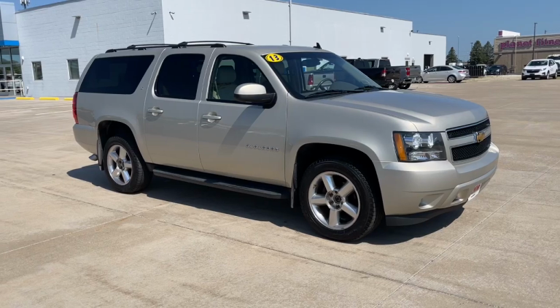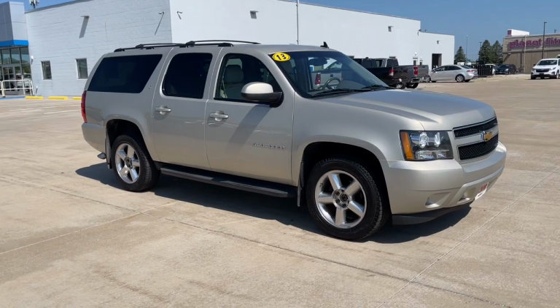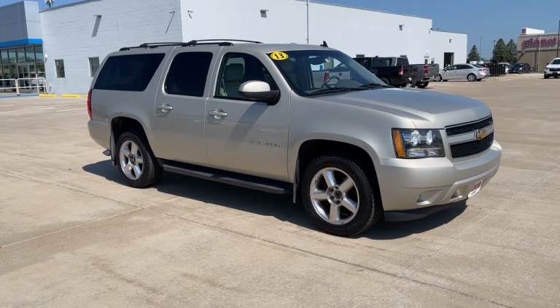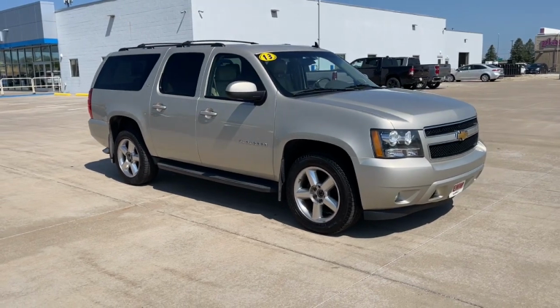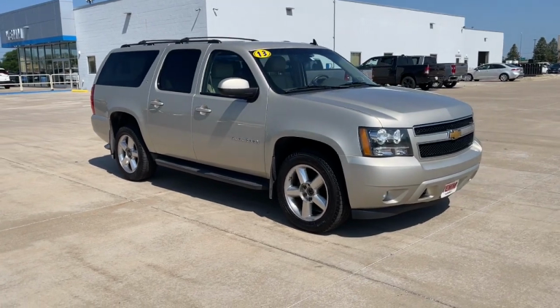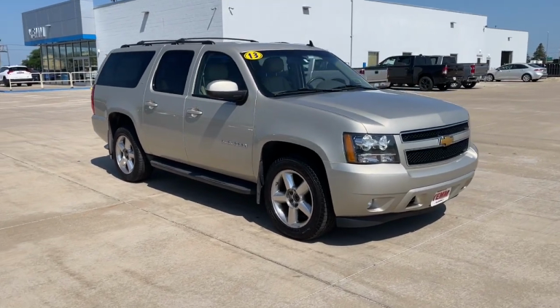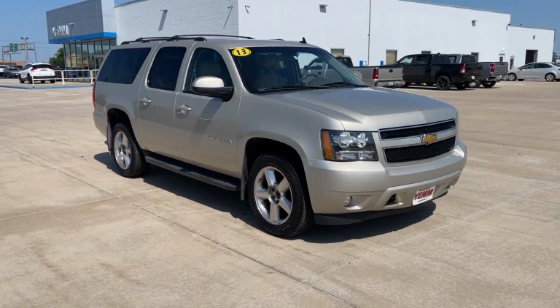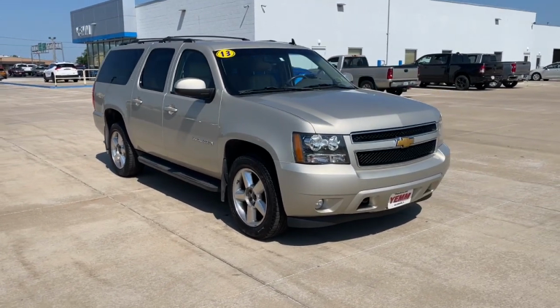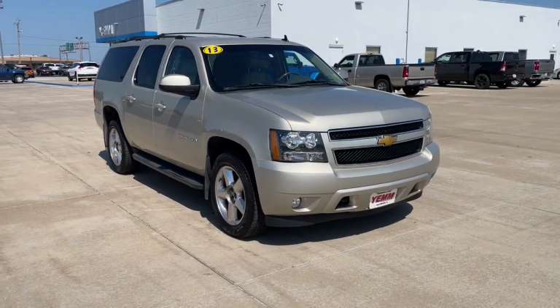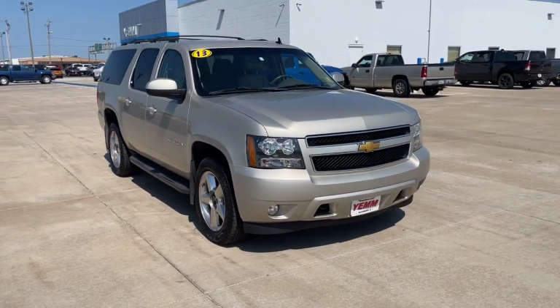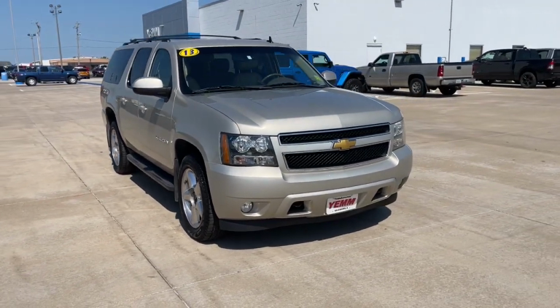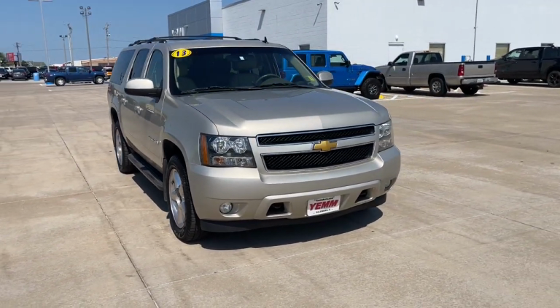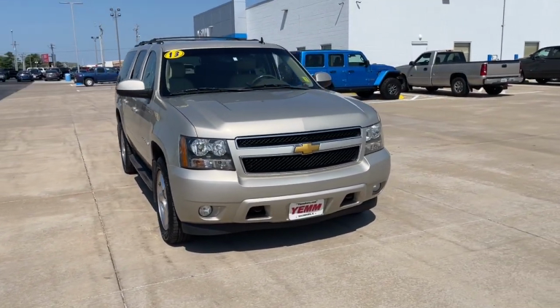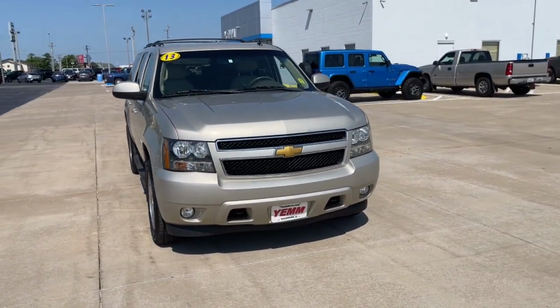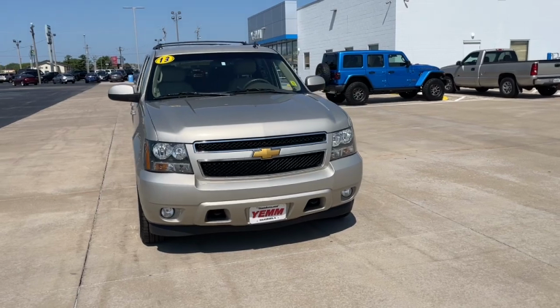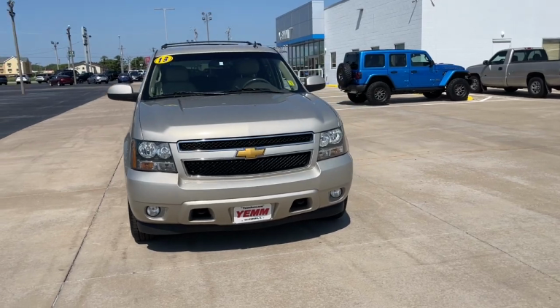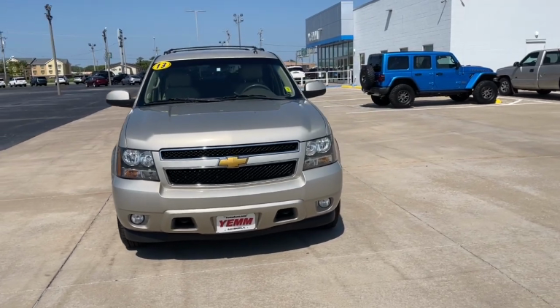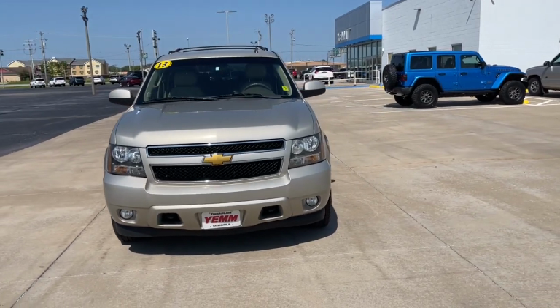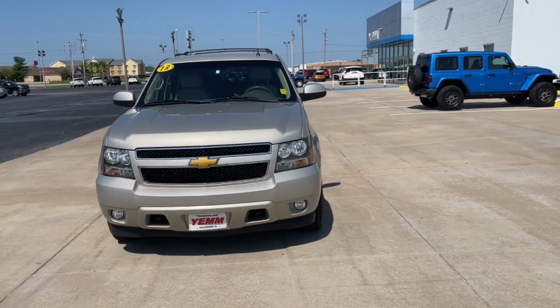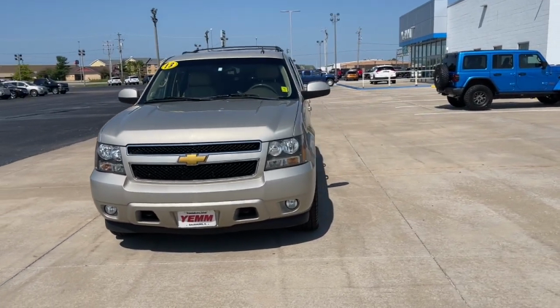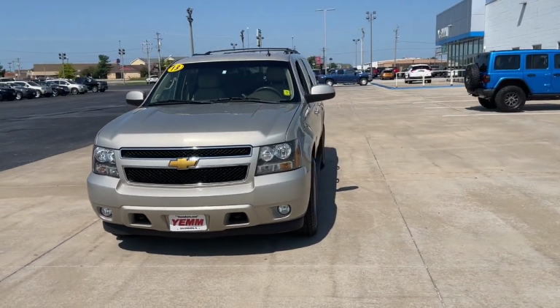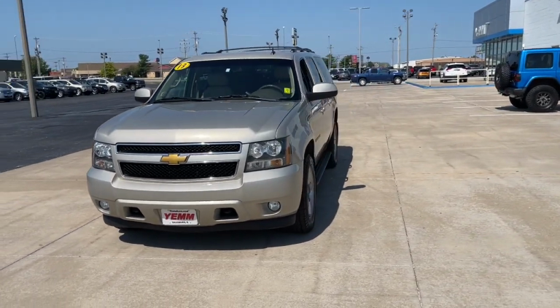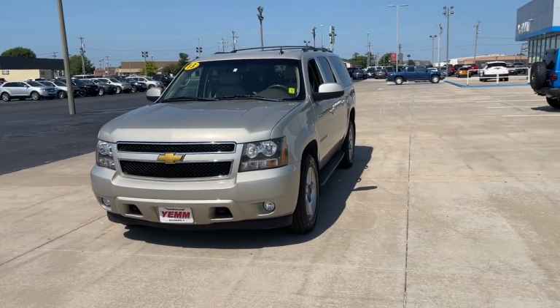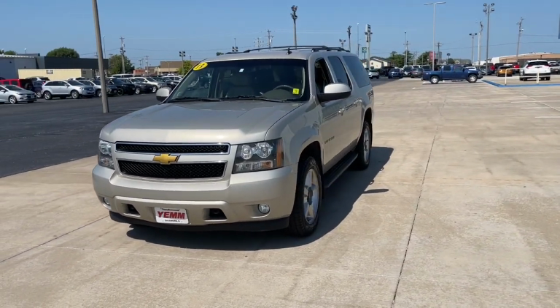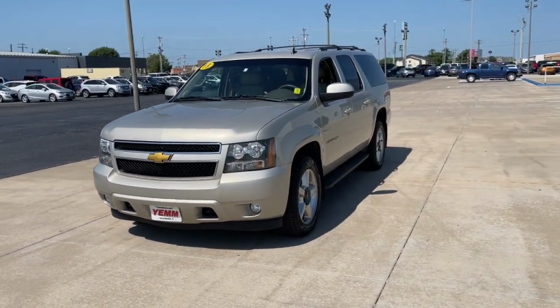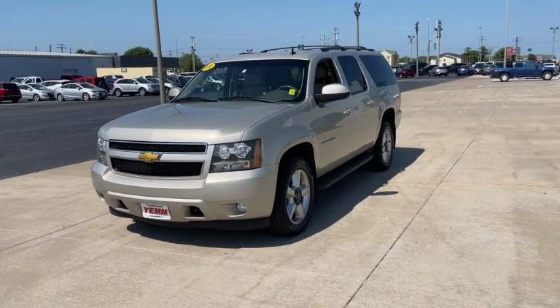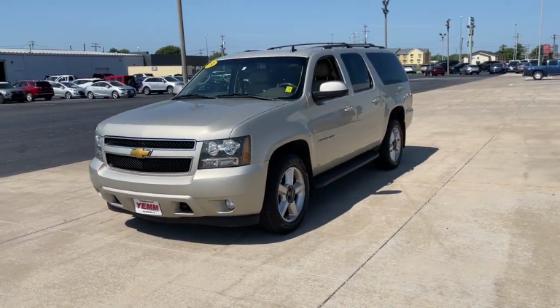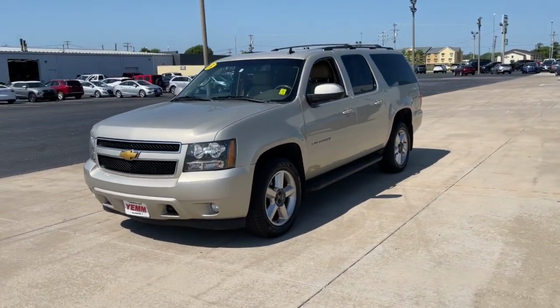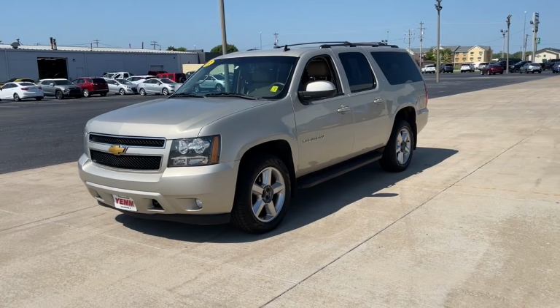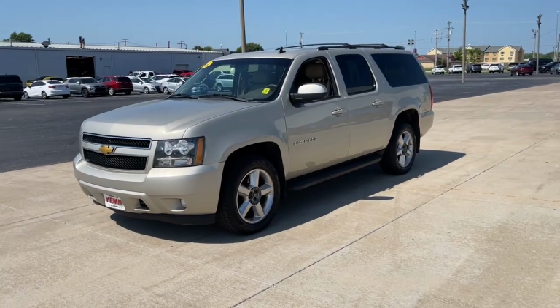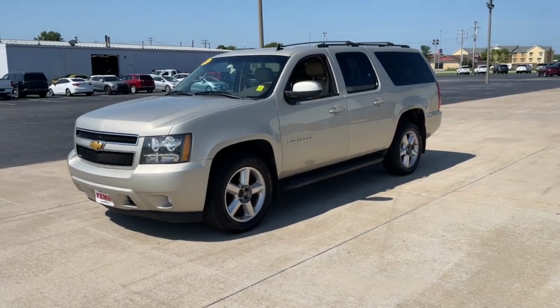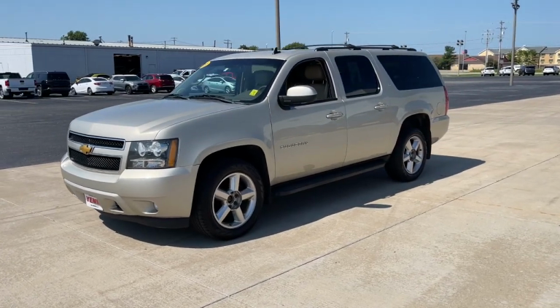Take a moment to check out the 2013 Chevrolet Suburban. Whether you're taking that road trip or tackling a big project, keep your family safe, comfortable and connected in the Suburban.